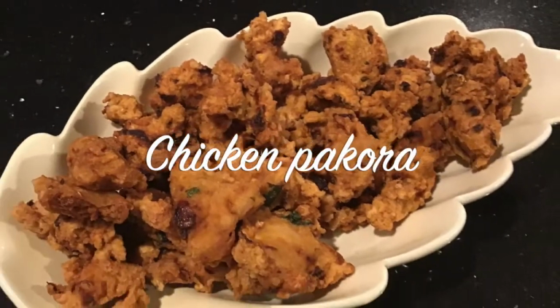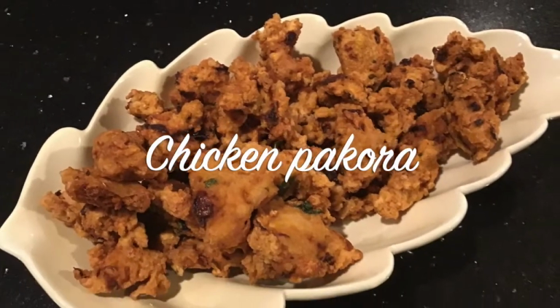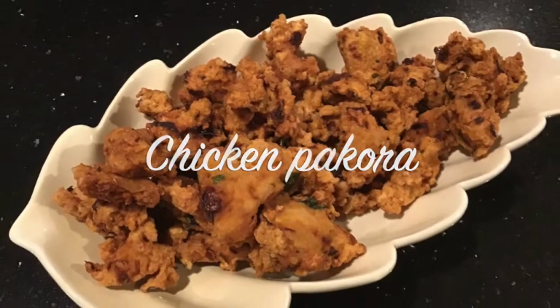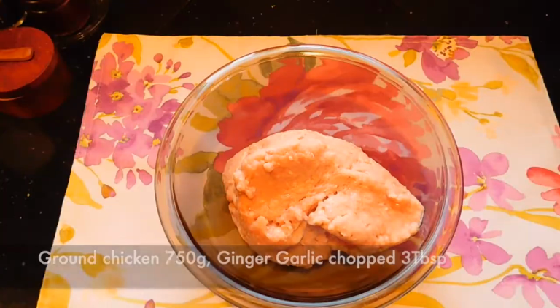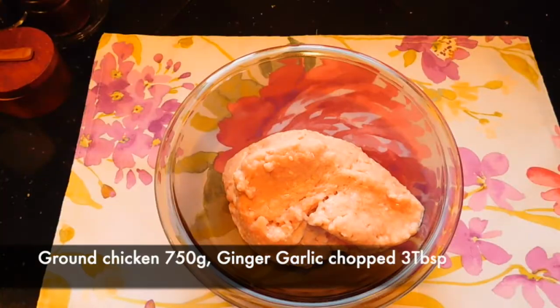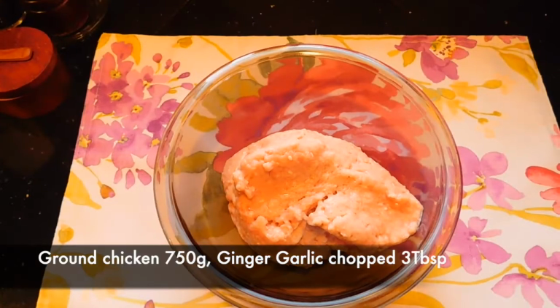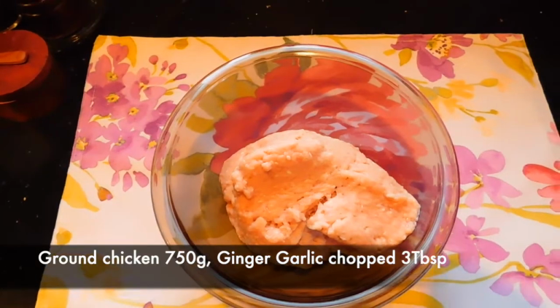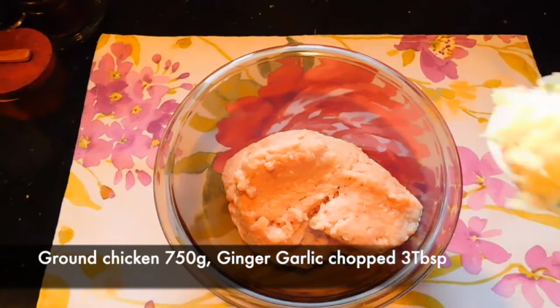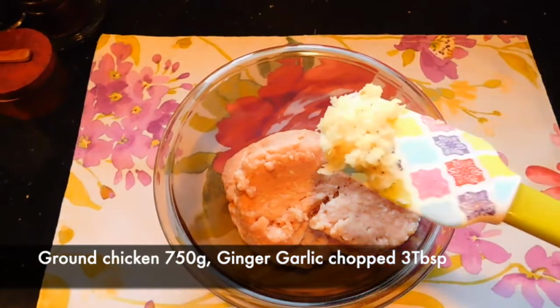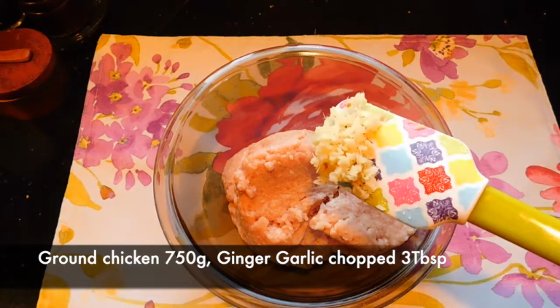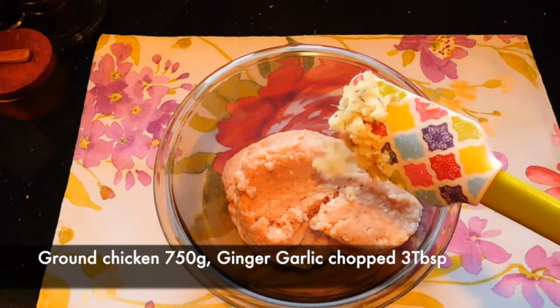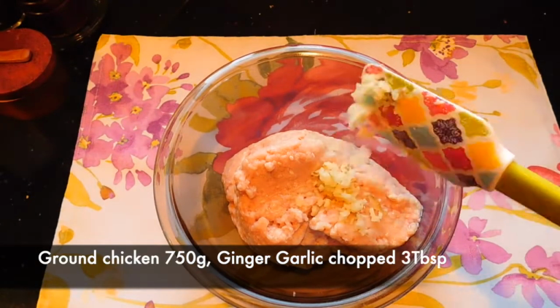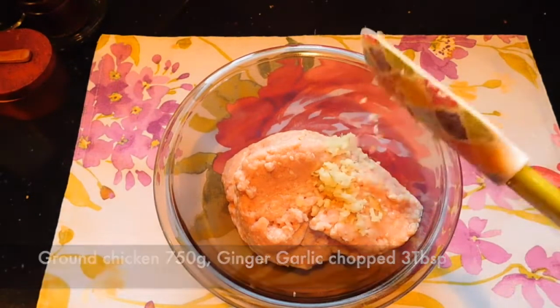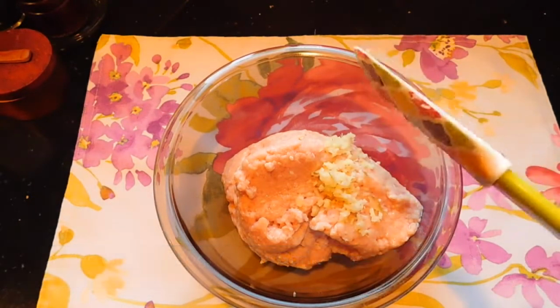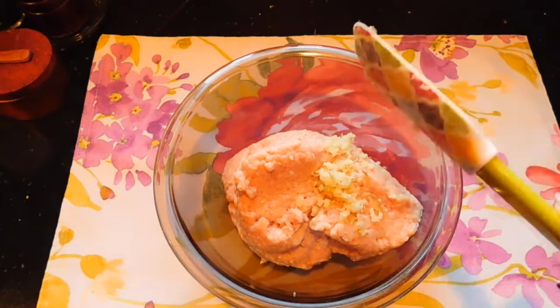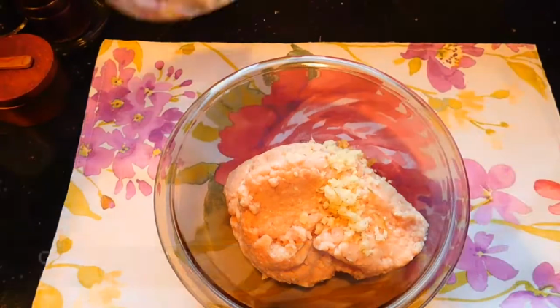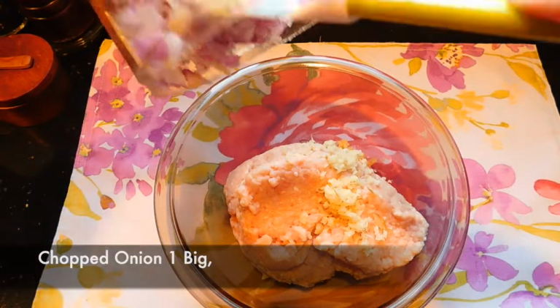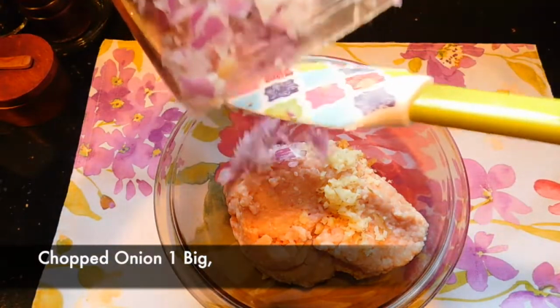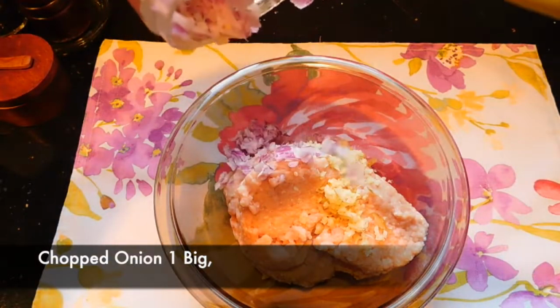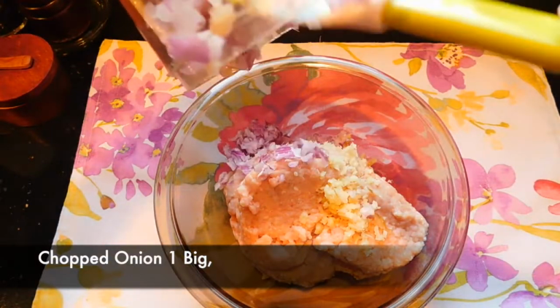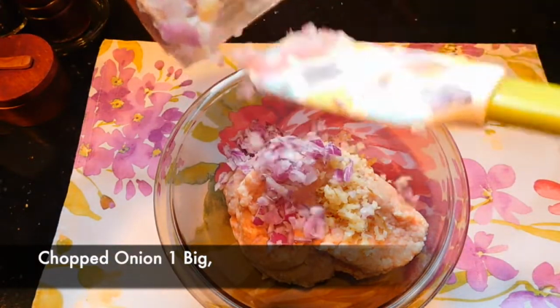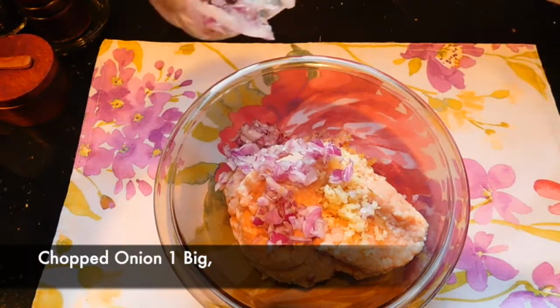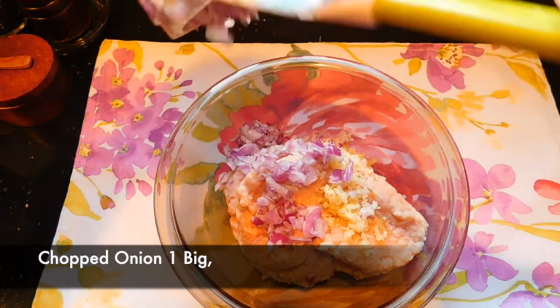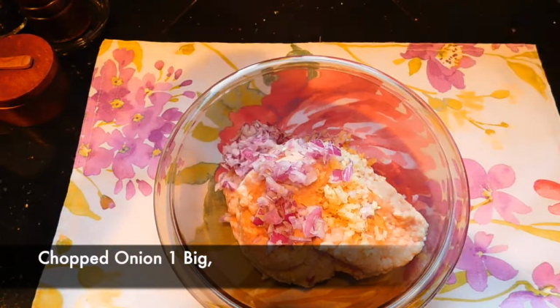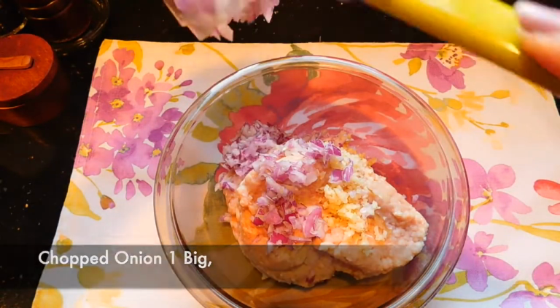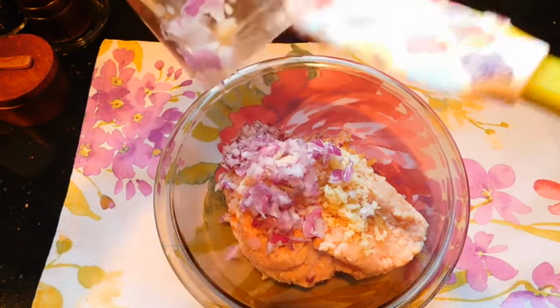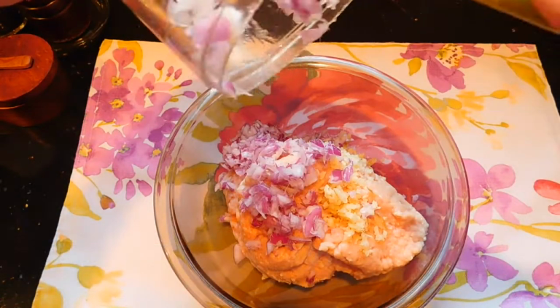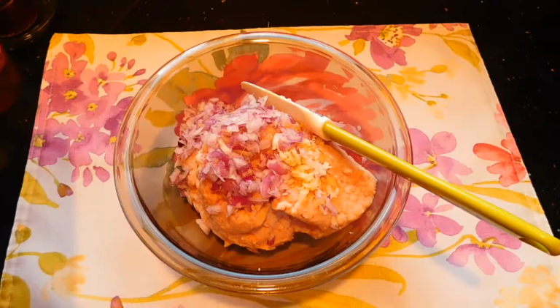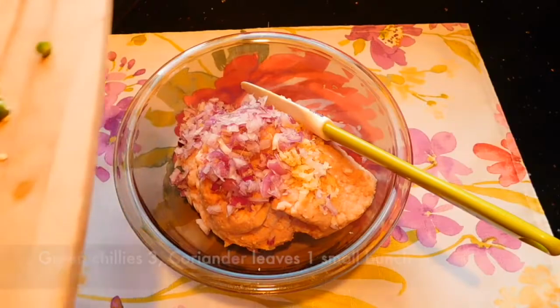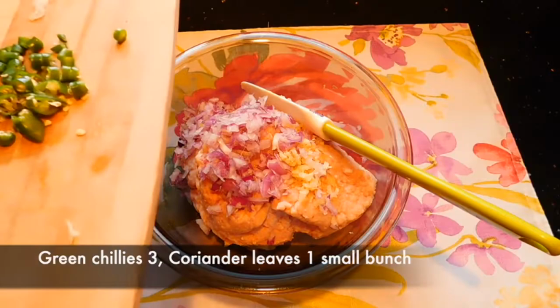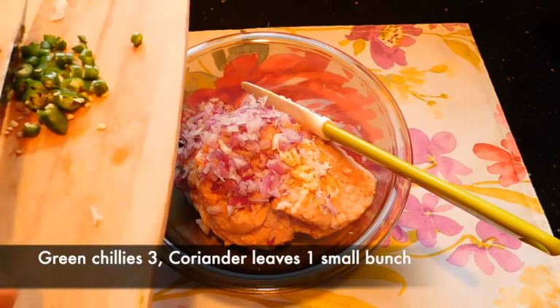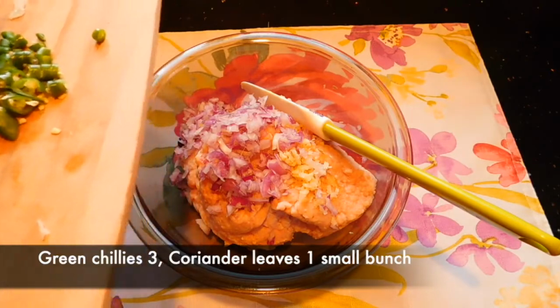We have 750 grams of chicken, 3 tablespoons of ginger and garlic. We will add 3 tablespoons of garlic.